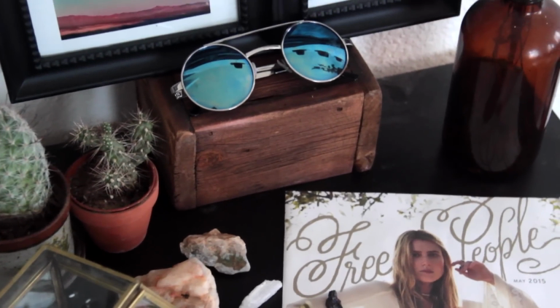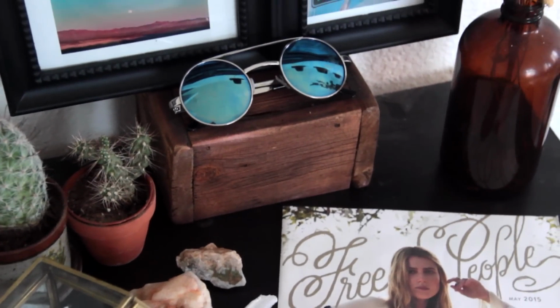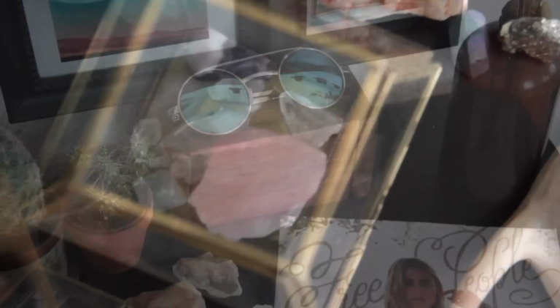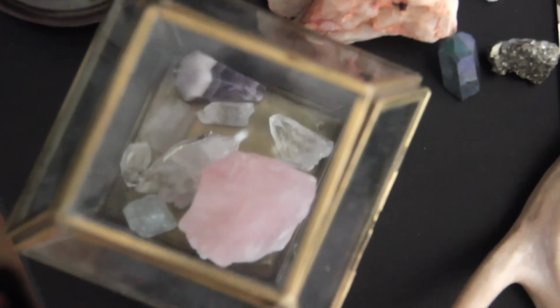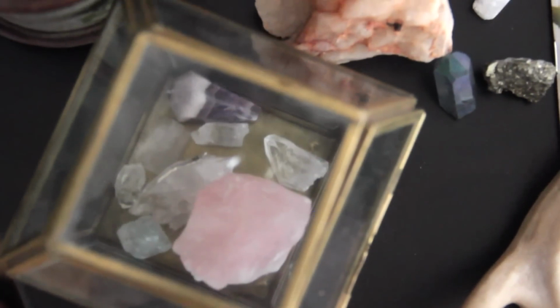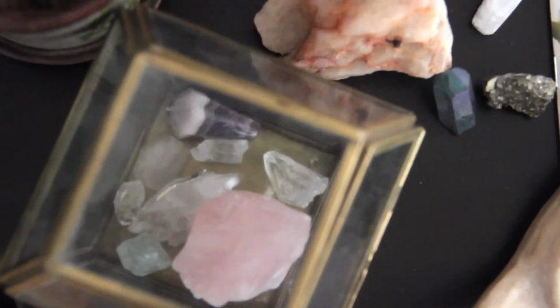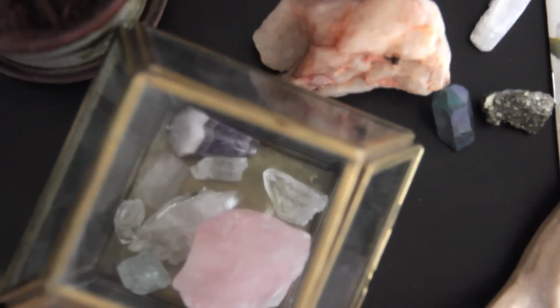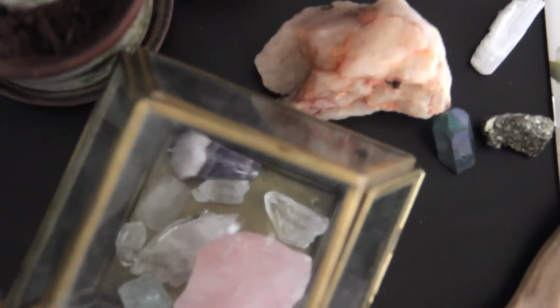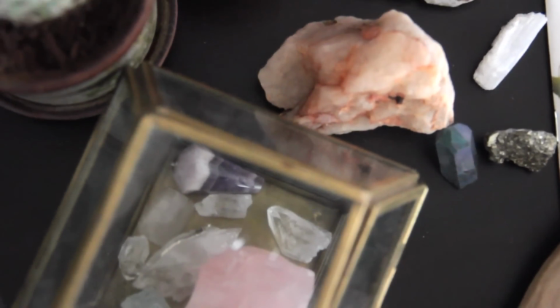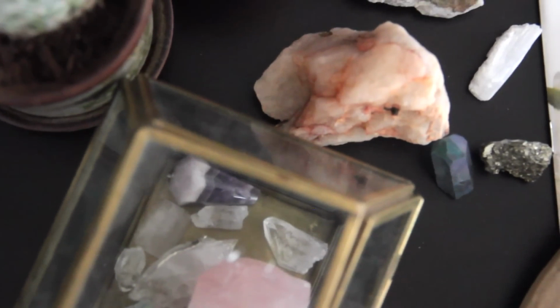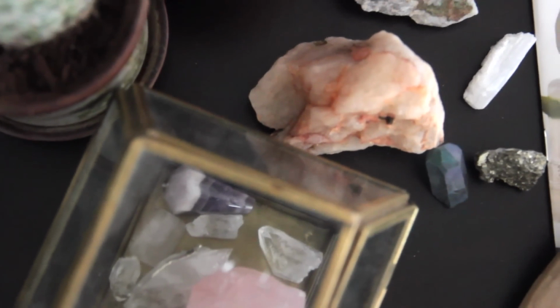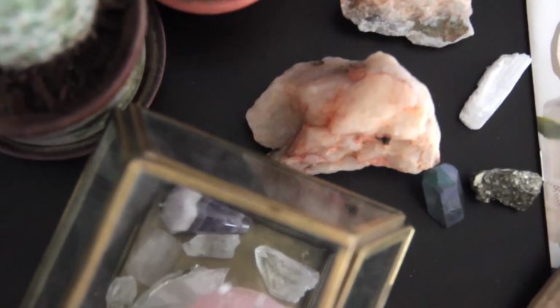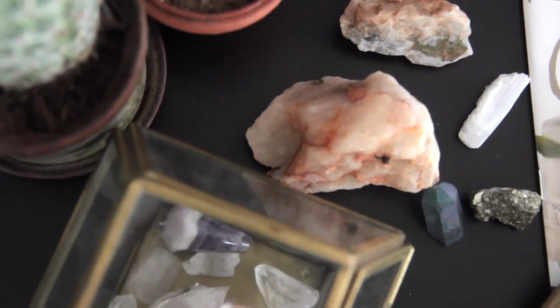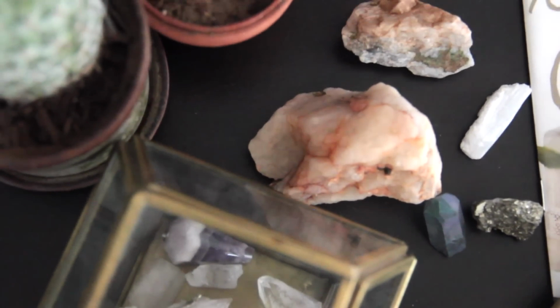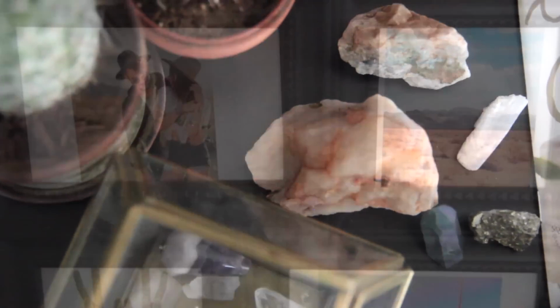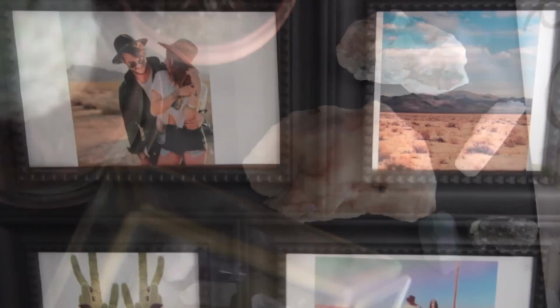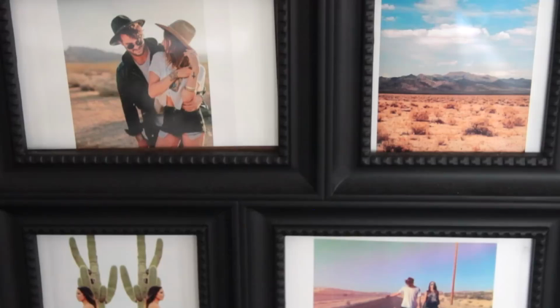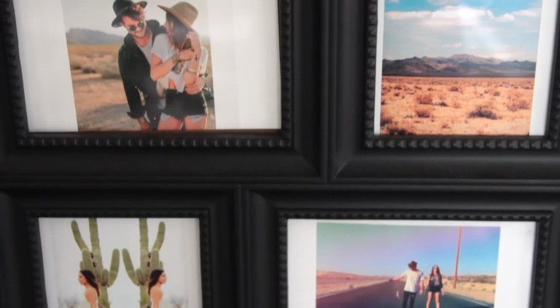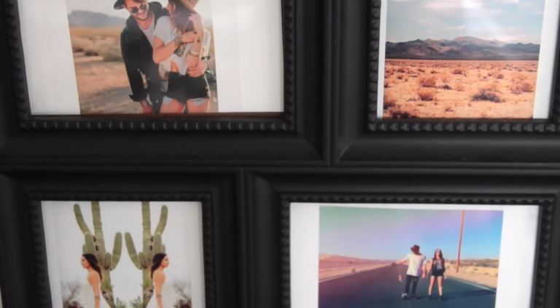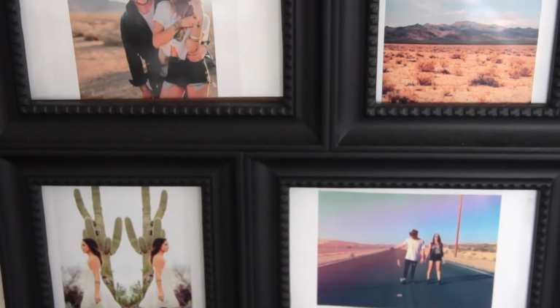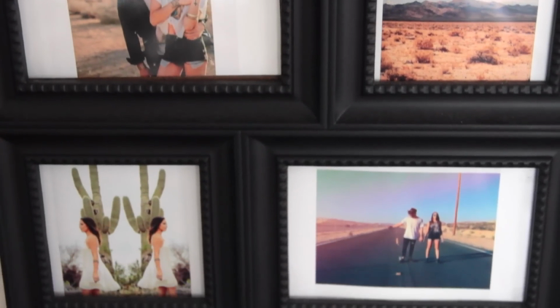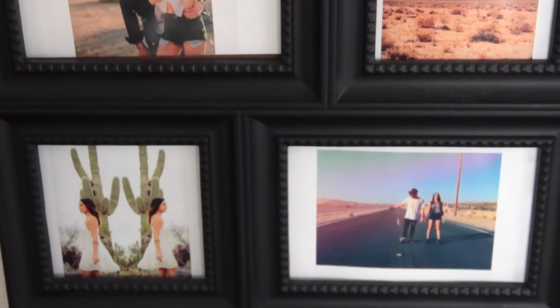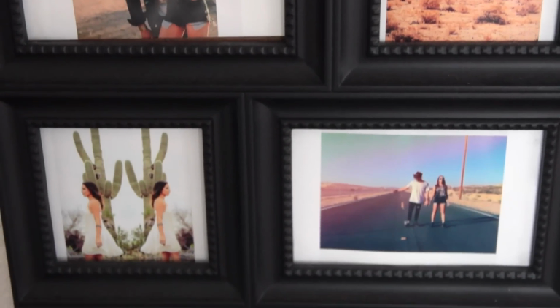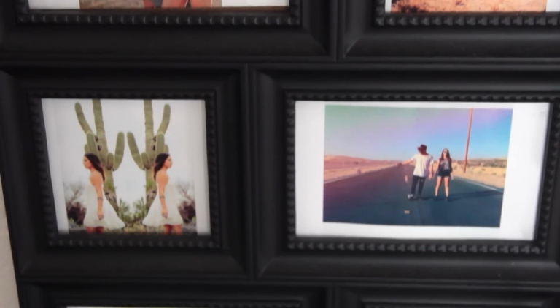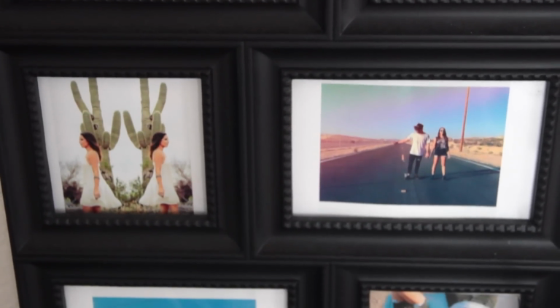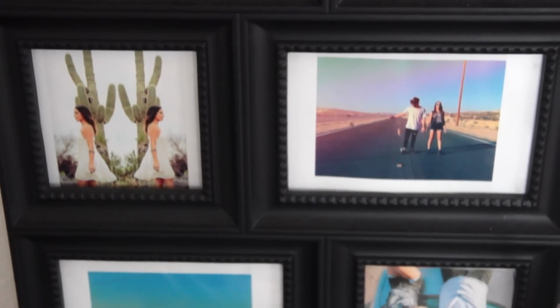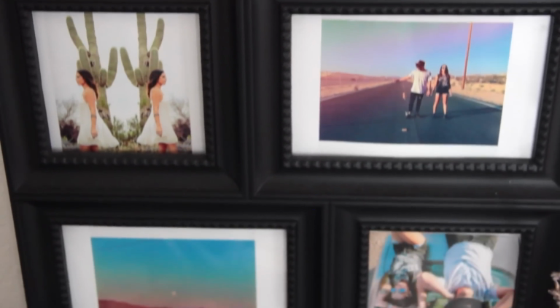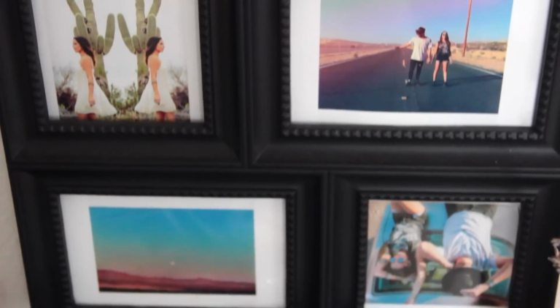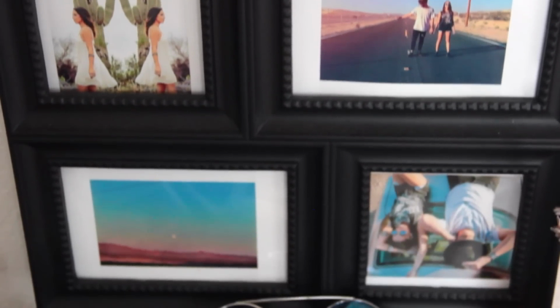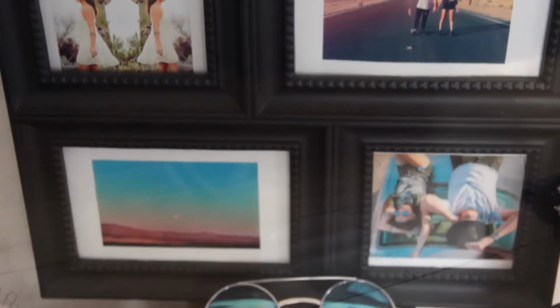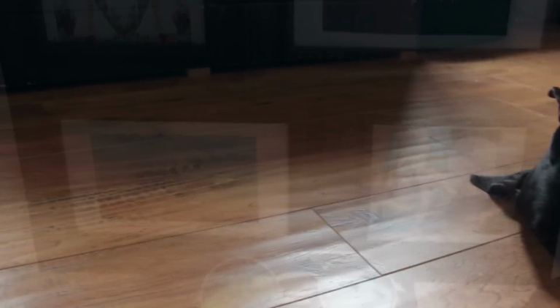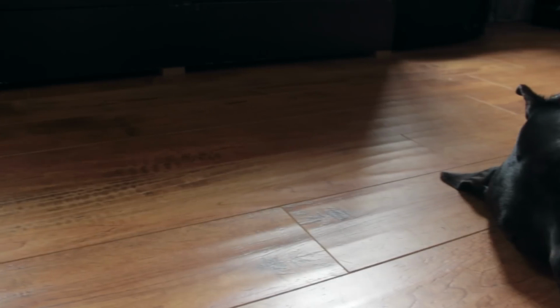Even in the small things — I mean, this cactus and some of these rocks I actually got in my parents' backyard in Arizona, so it just reminds me of home. It's really special to have those.